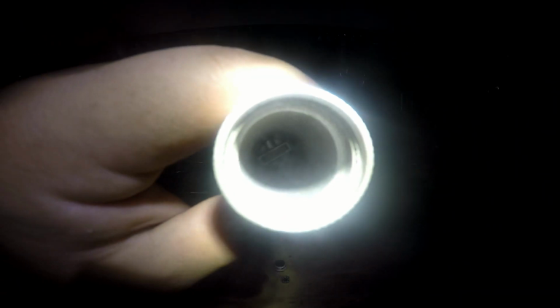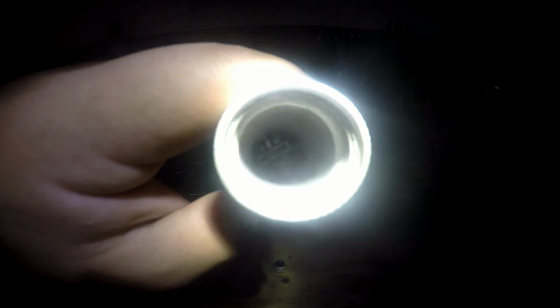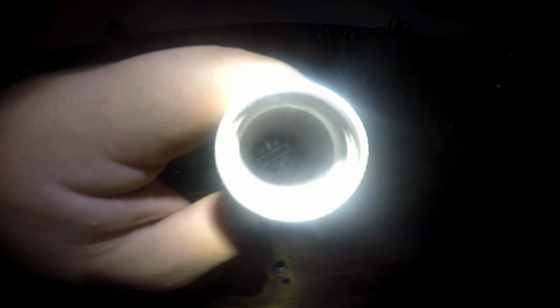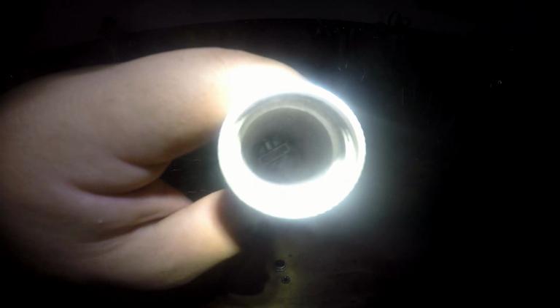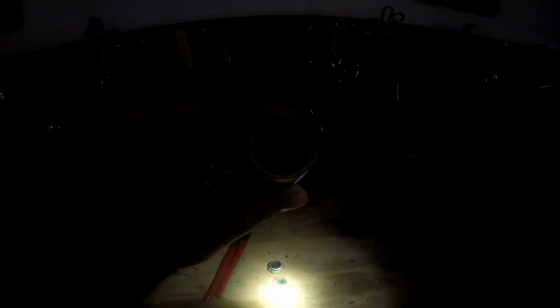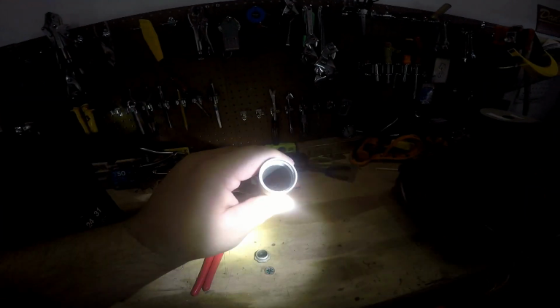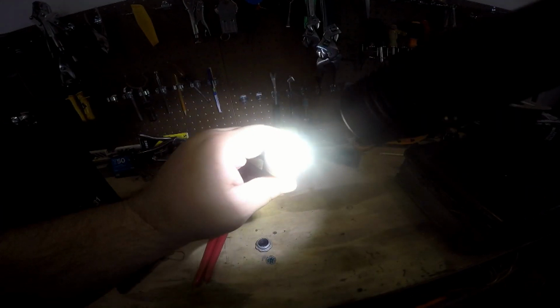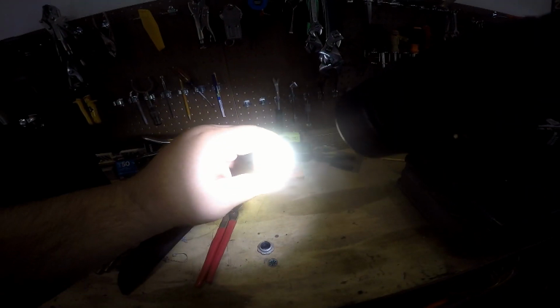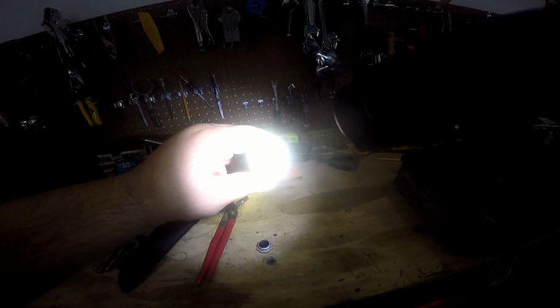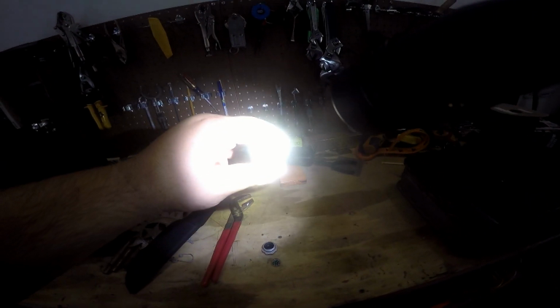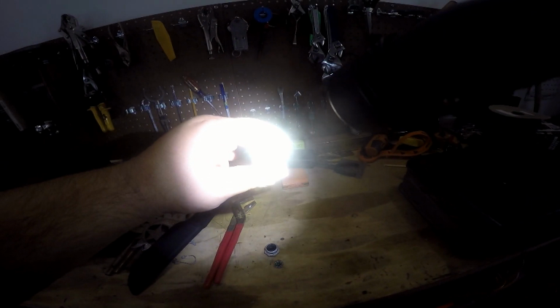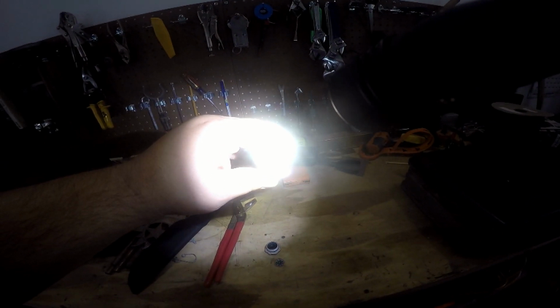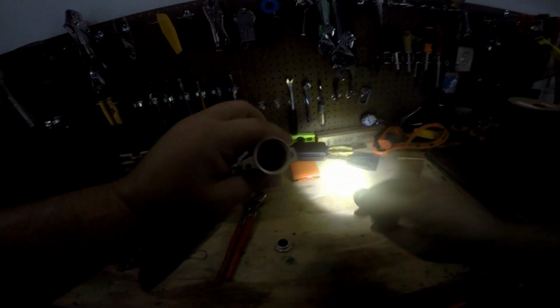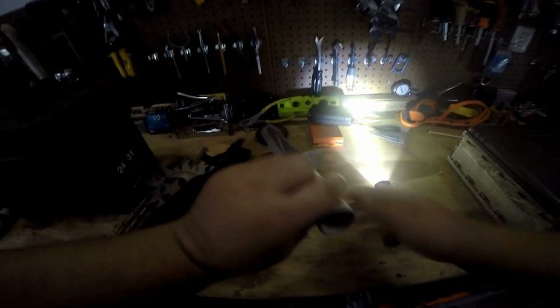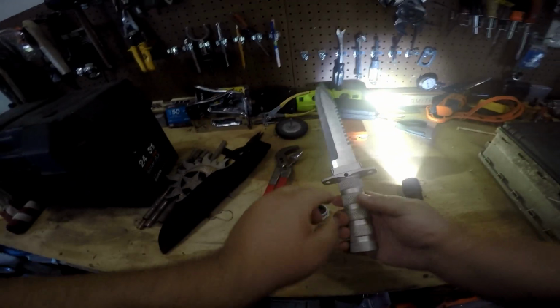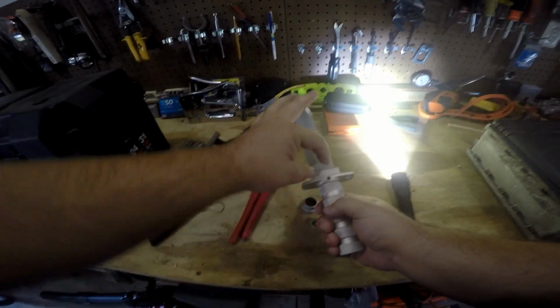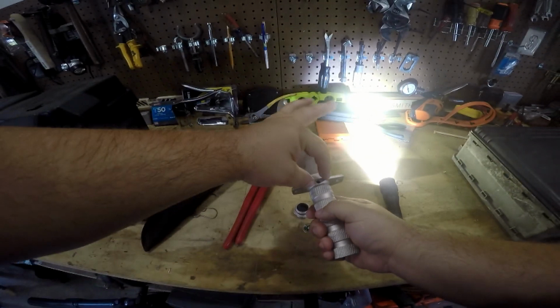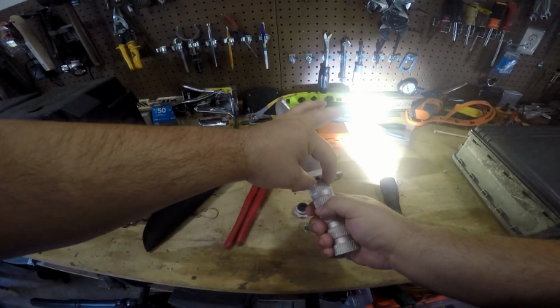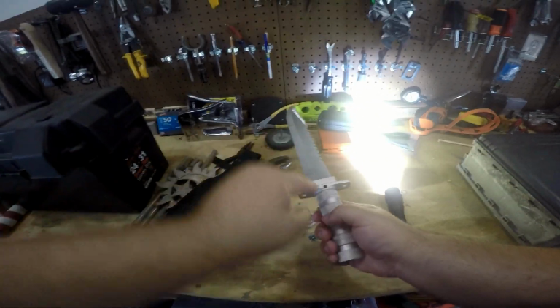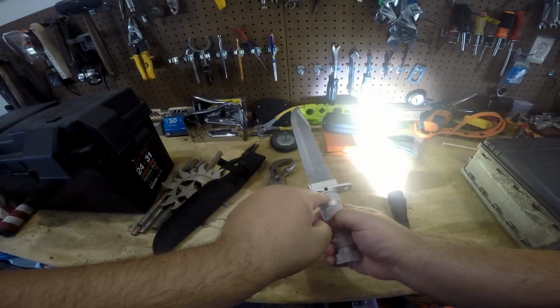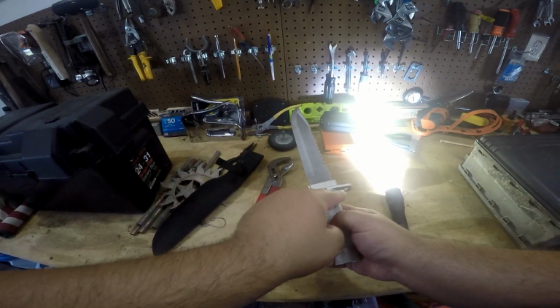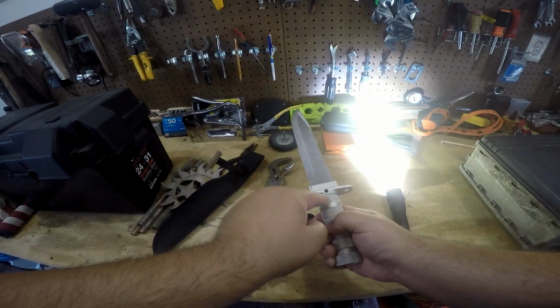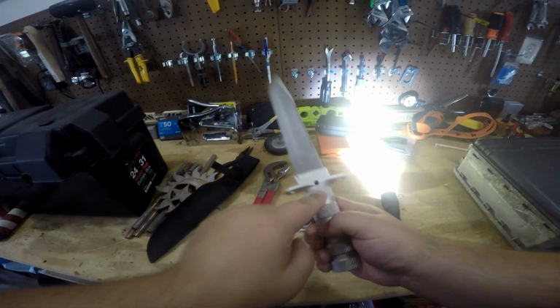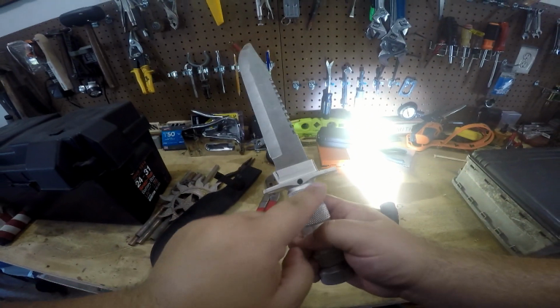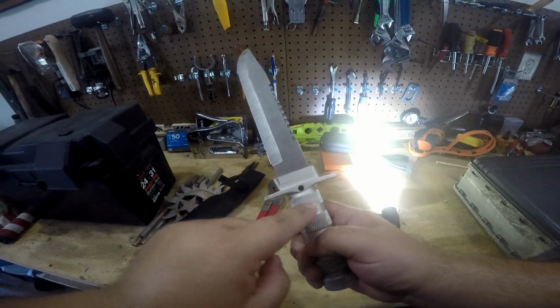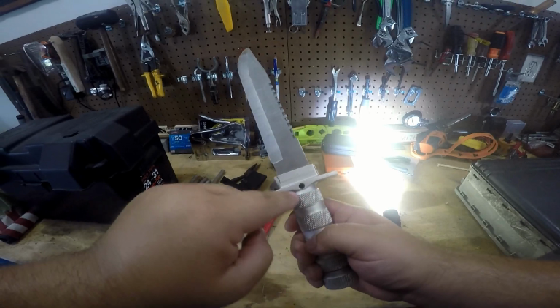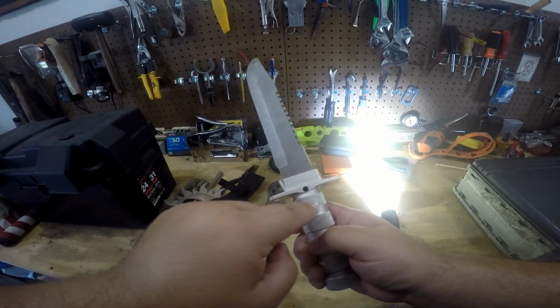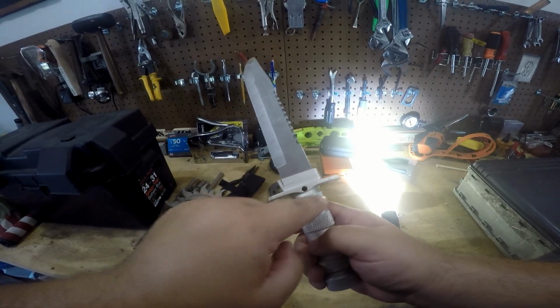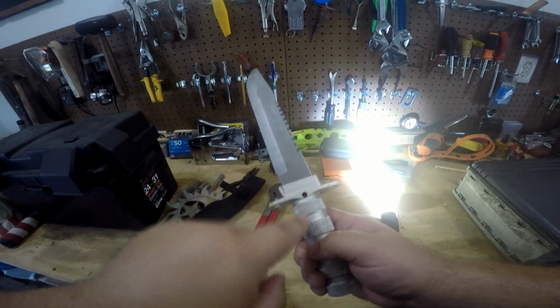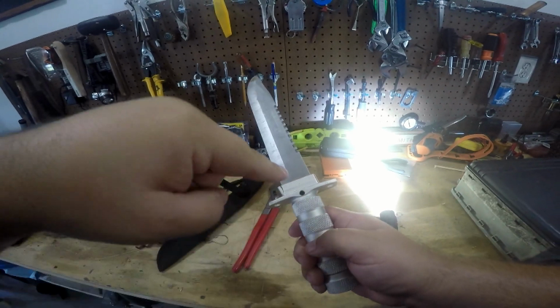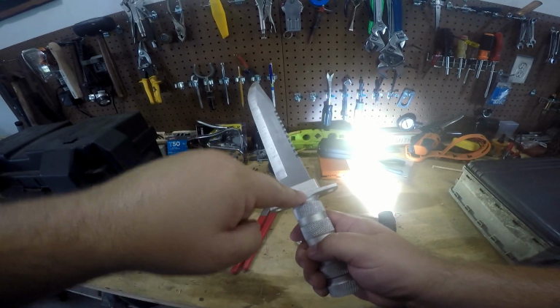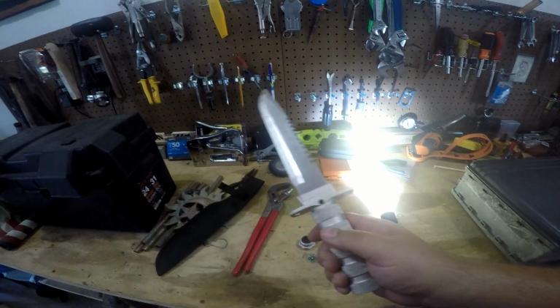I can't tell if it's focusing down the bottom, but anyway, the tang of the blade - it narrows down and goes to about here. So it hooks down, and there's enough meat to get that screw through.